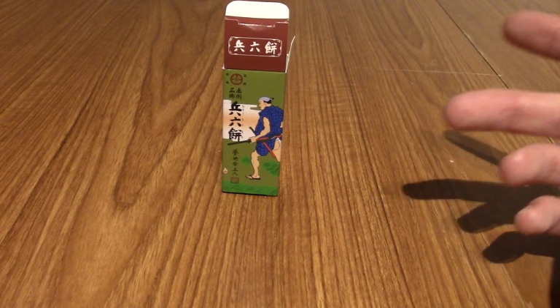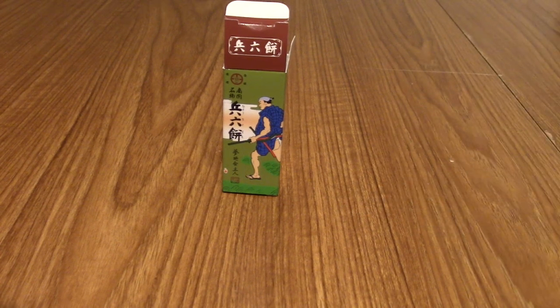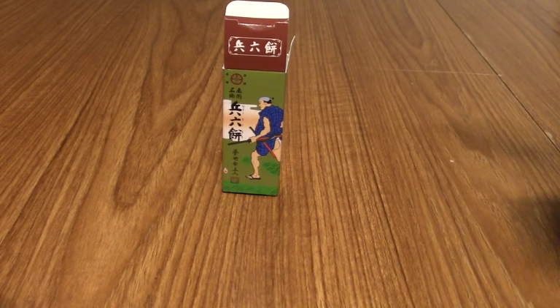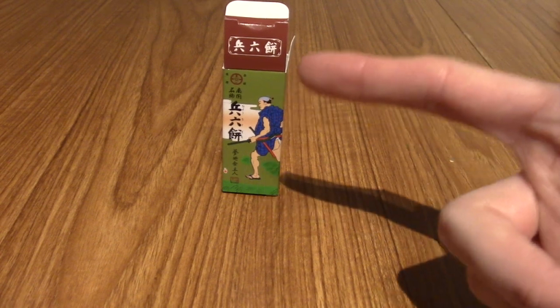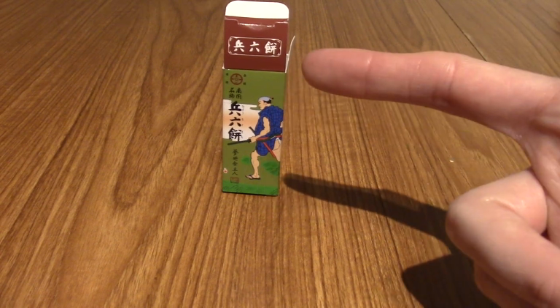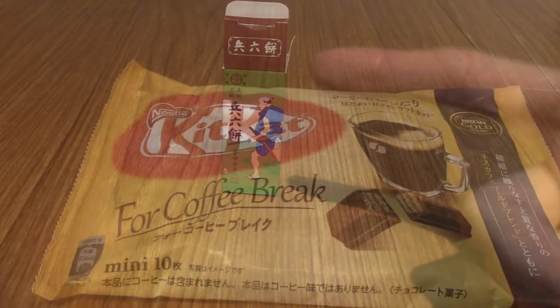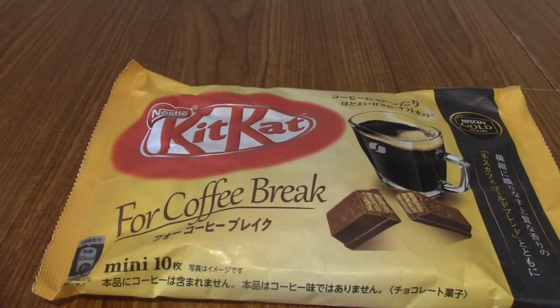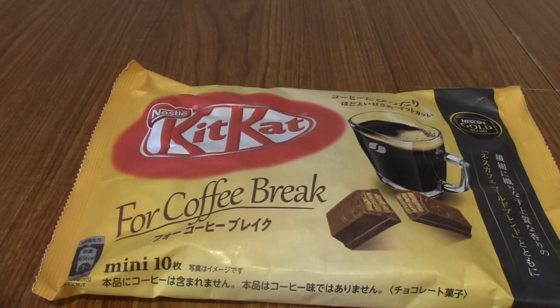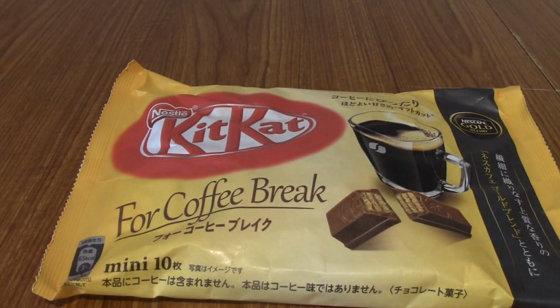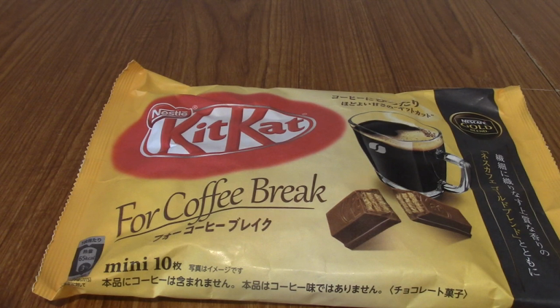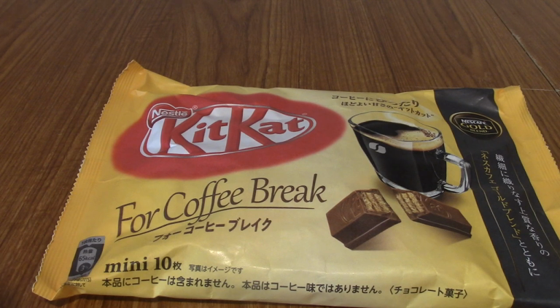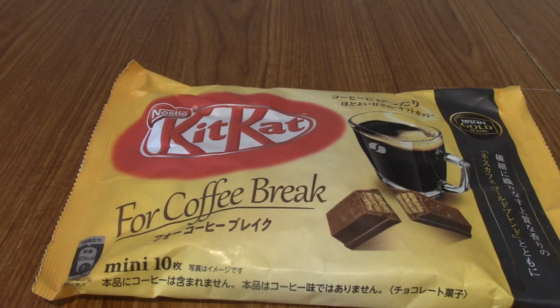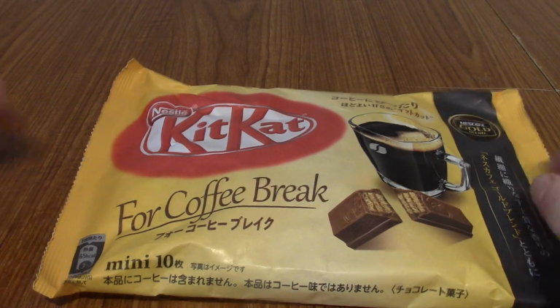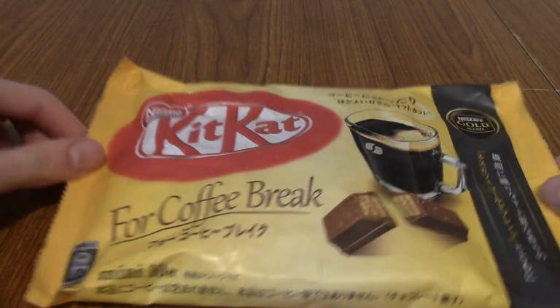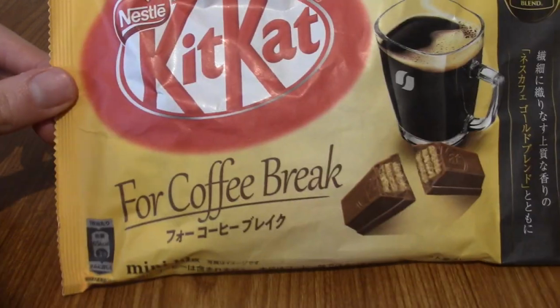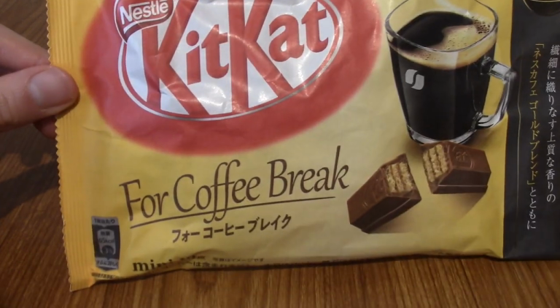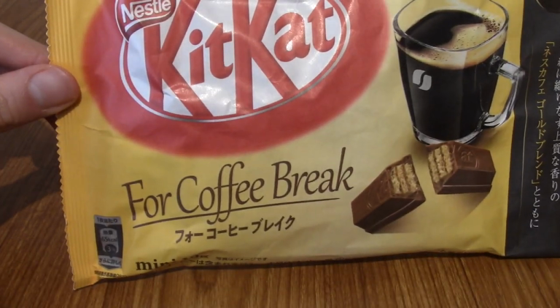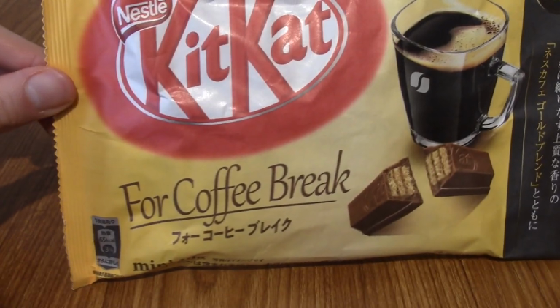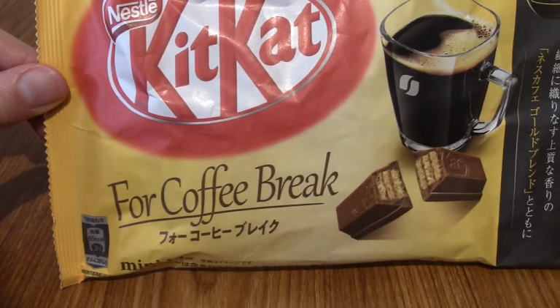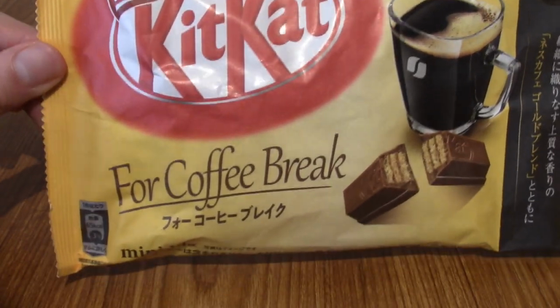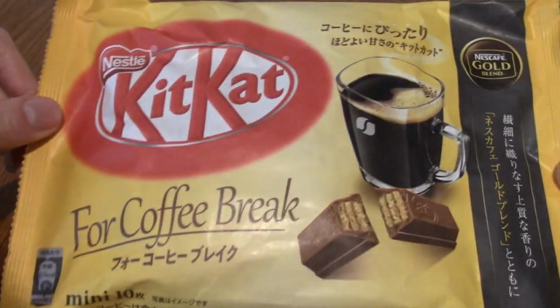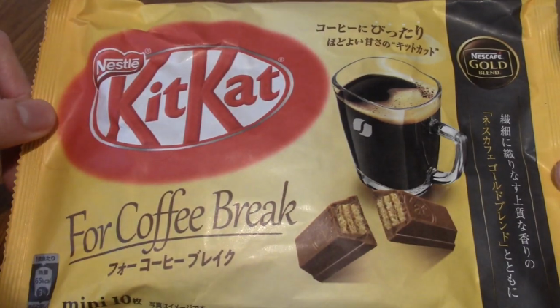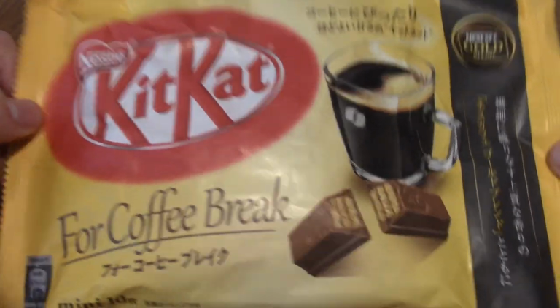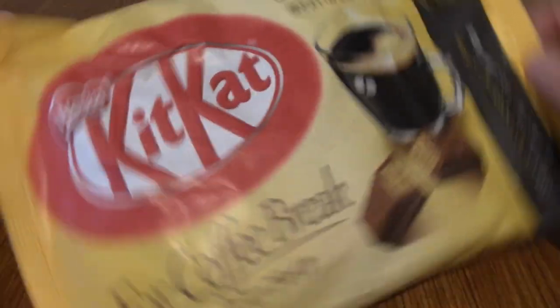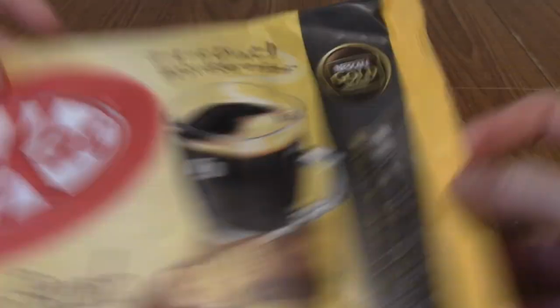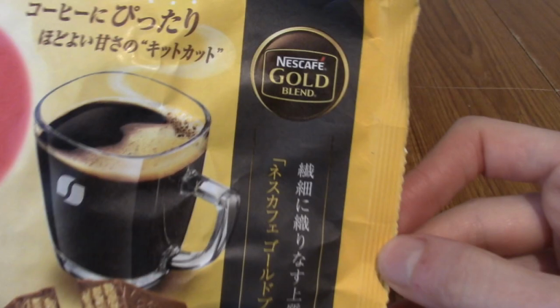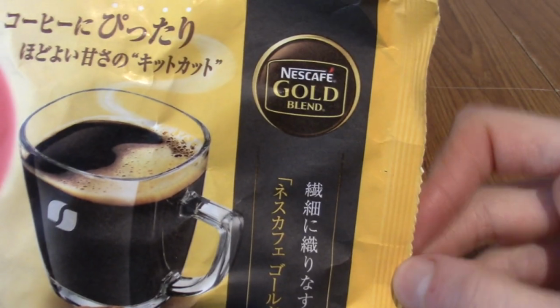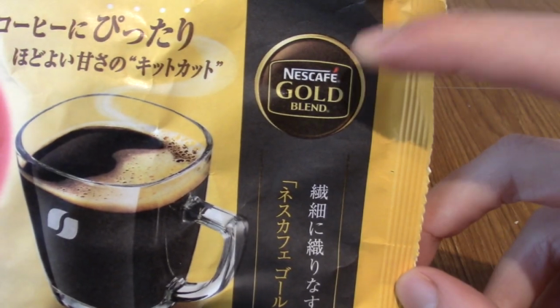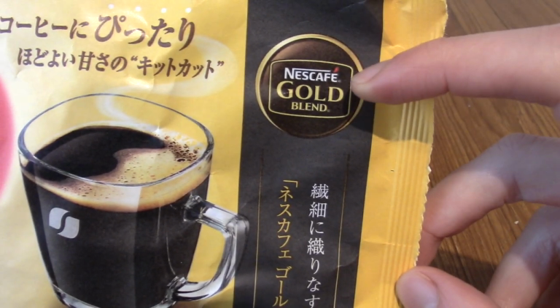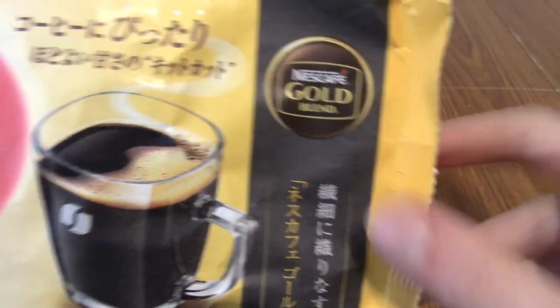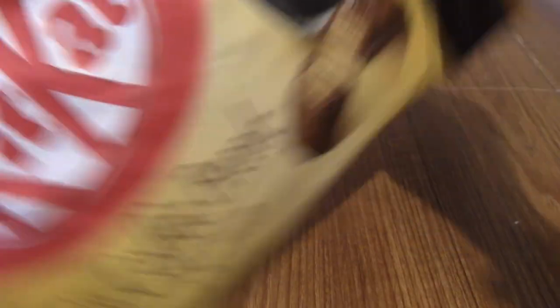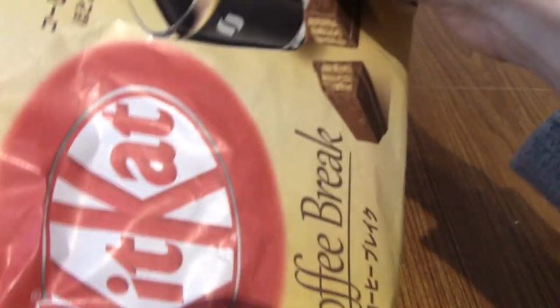On to the next snack. I've been looking forward to this for quite a while. This is the Four Coffee Brick Kit Kat. This is the Nescafe Gold Blend flavoured.